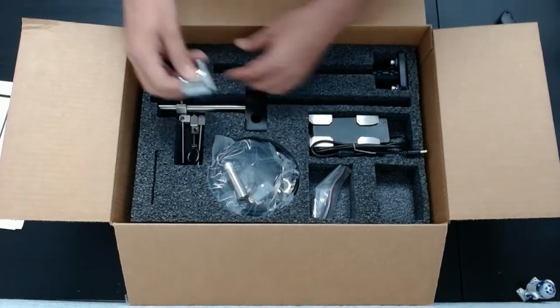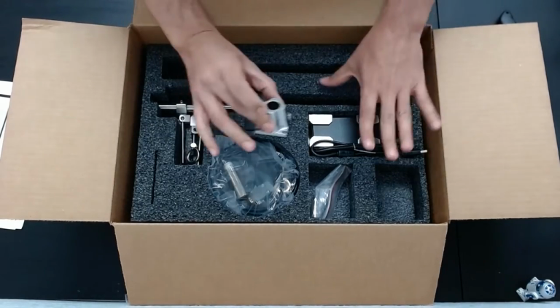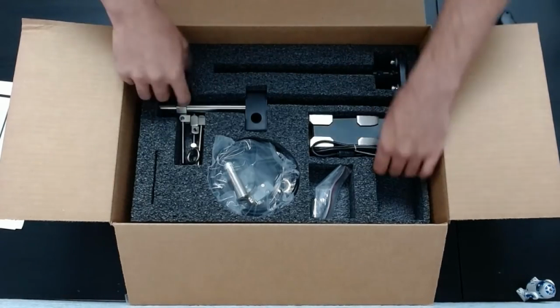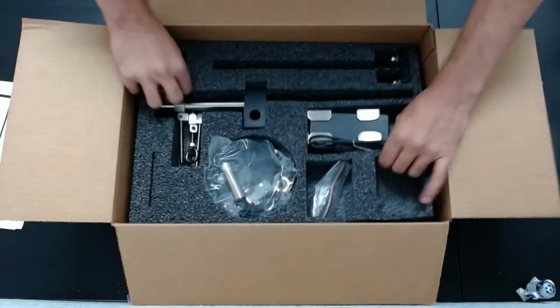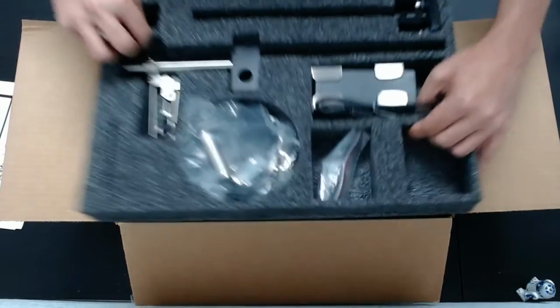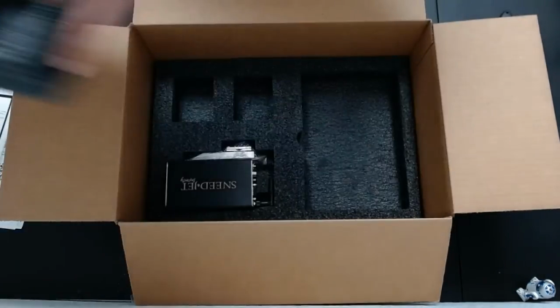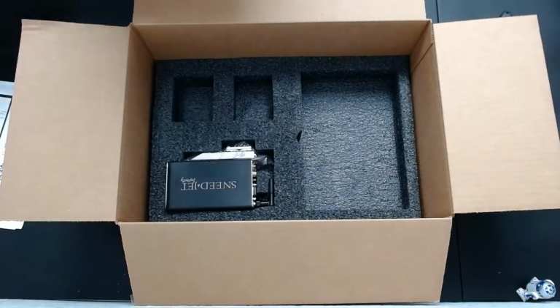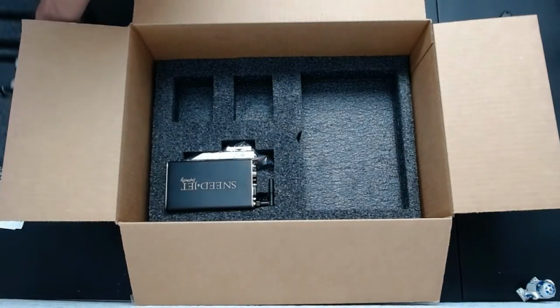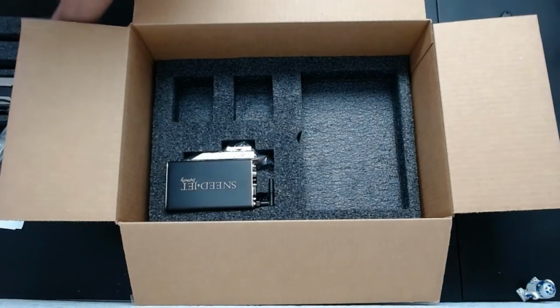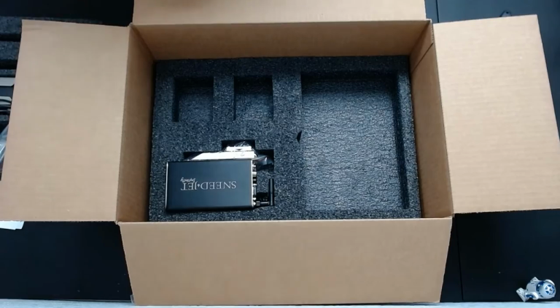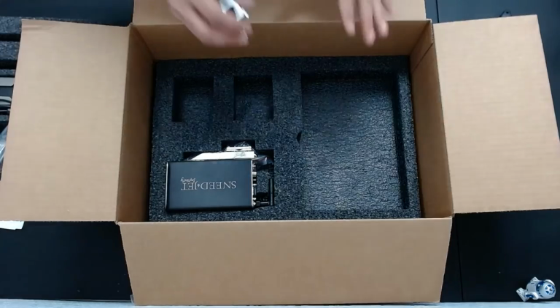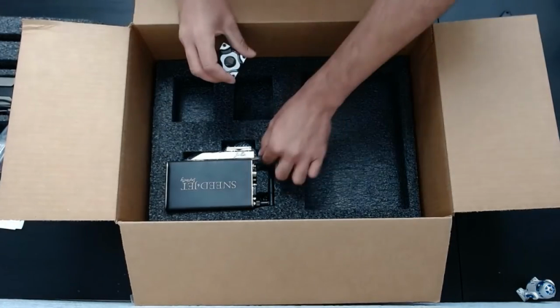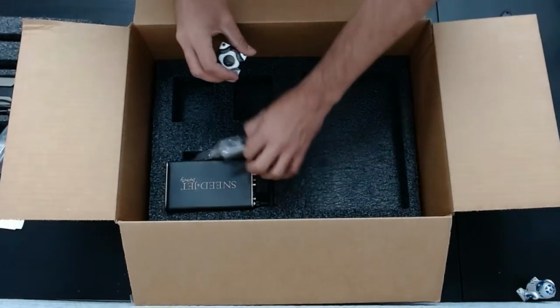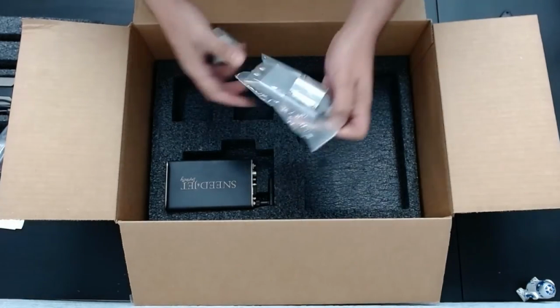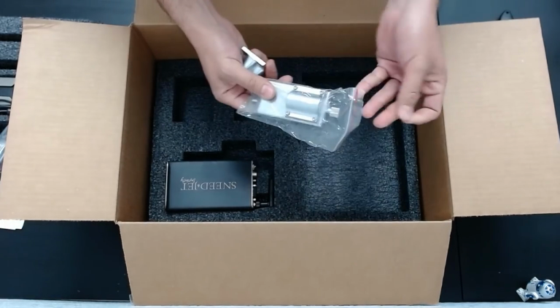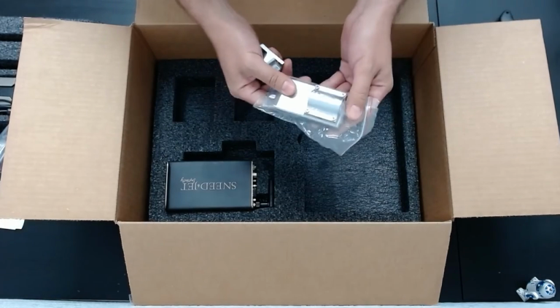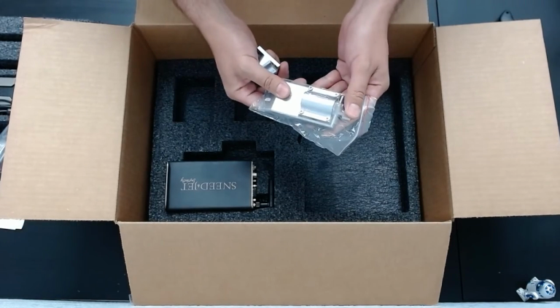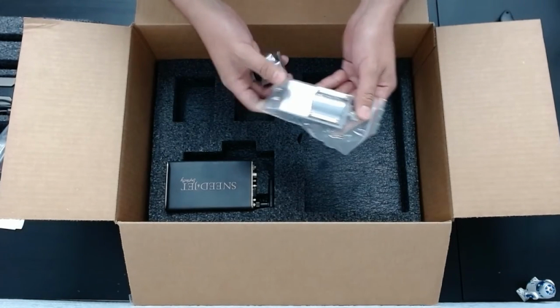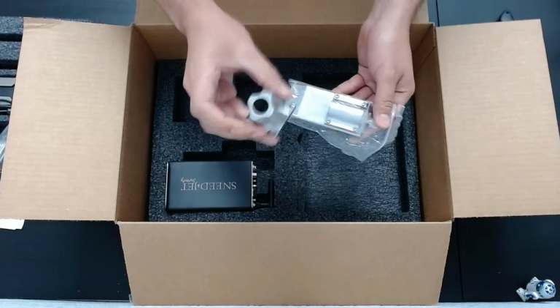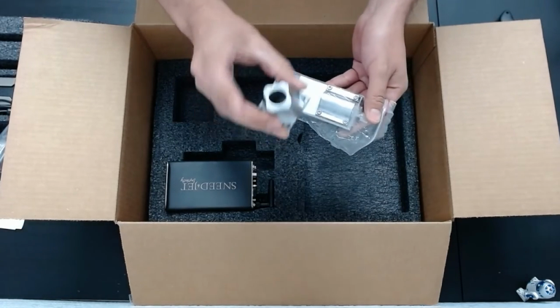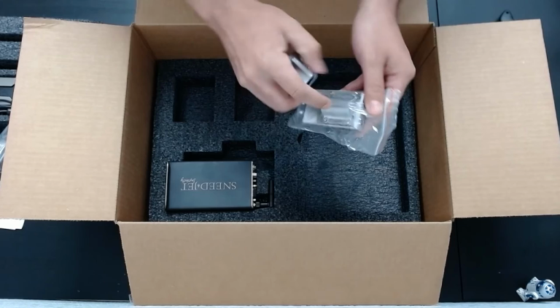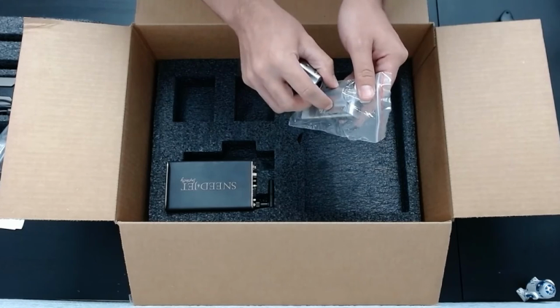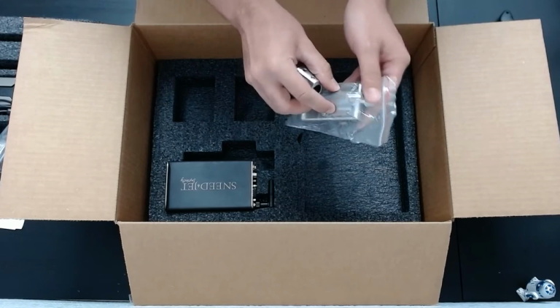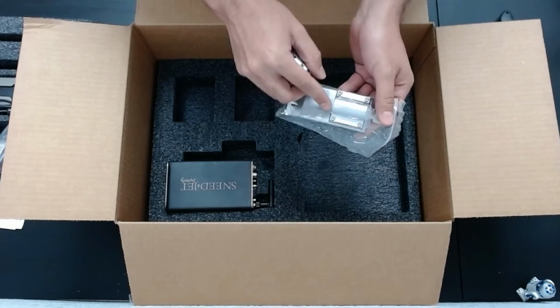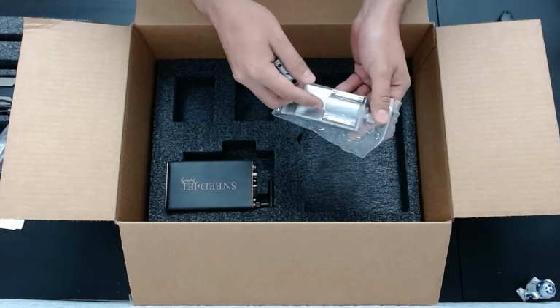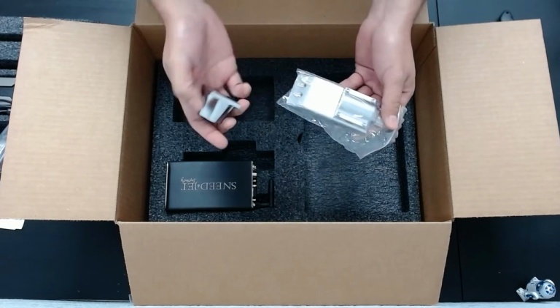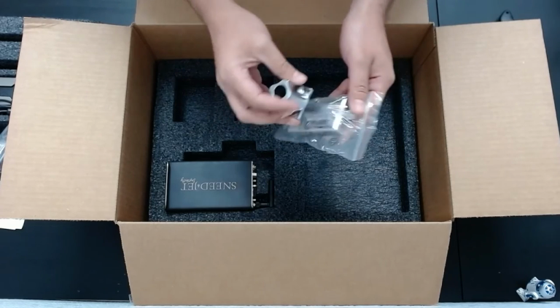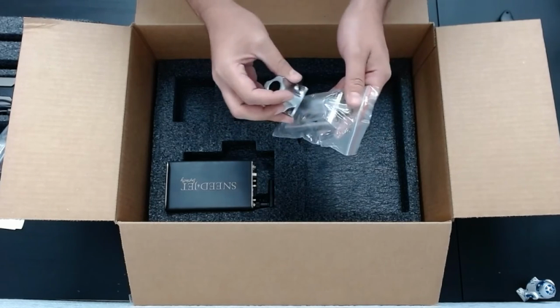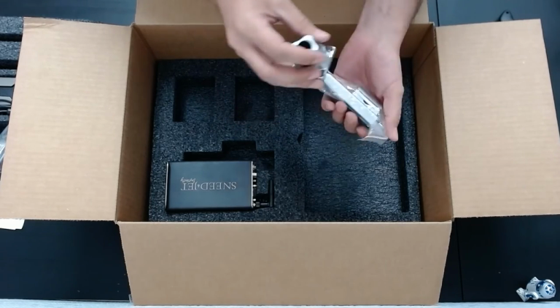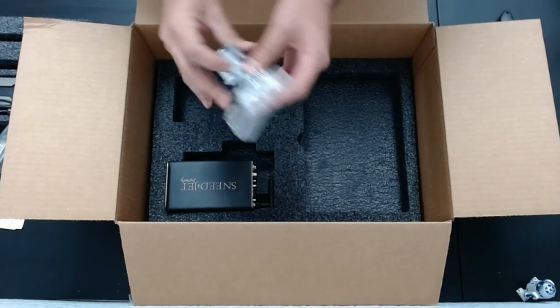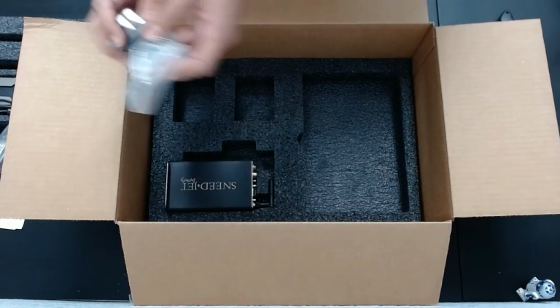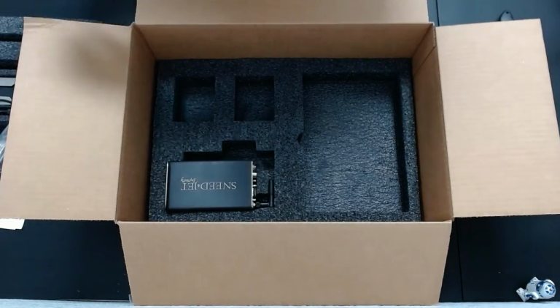We'll talk about this piece in a moment. When we remove that, right here you've got what's called a fine-tuning device. You can use either this or the piece you see mounted here already to mount, depending on how you want to mount. So we'll set that to the side.